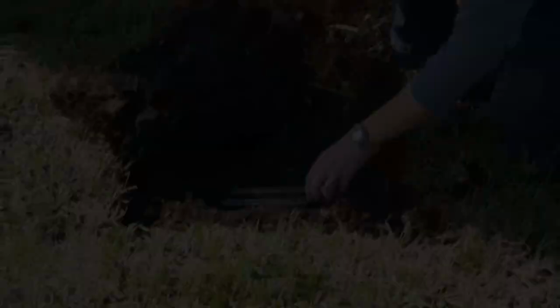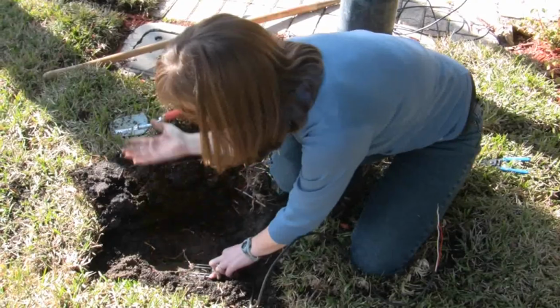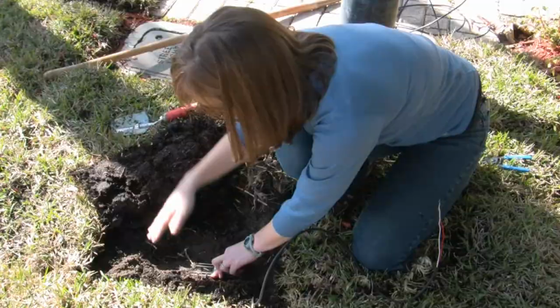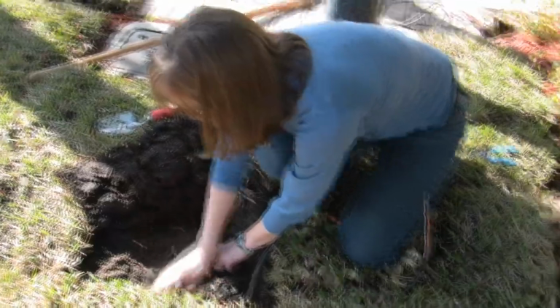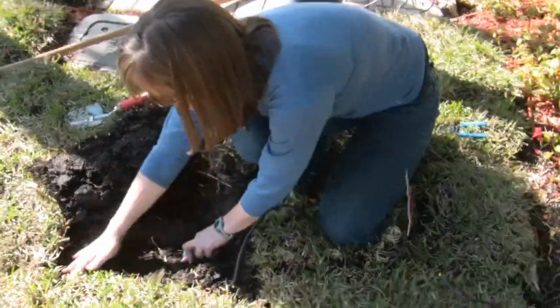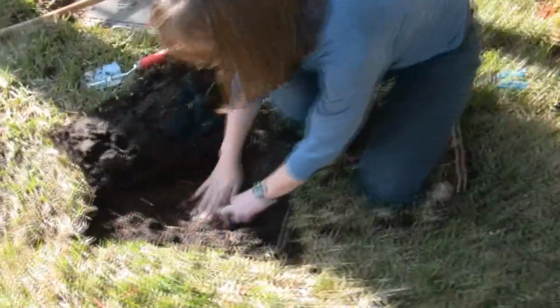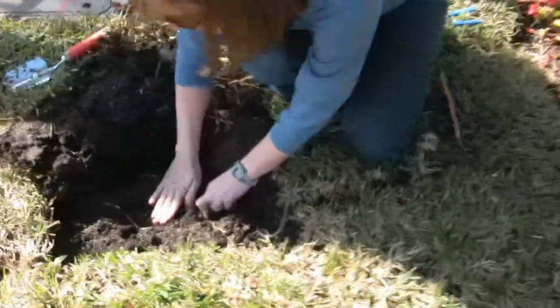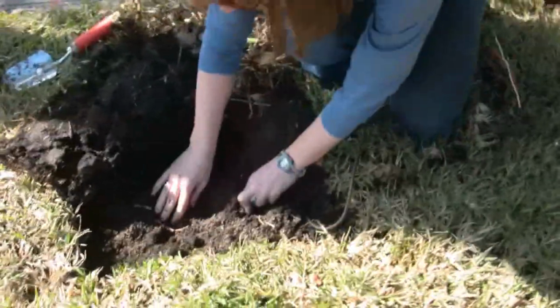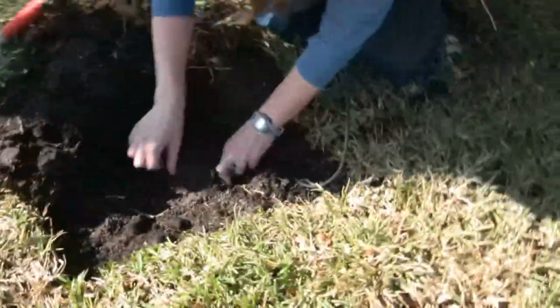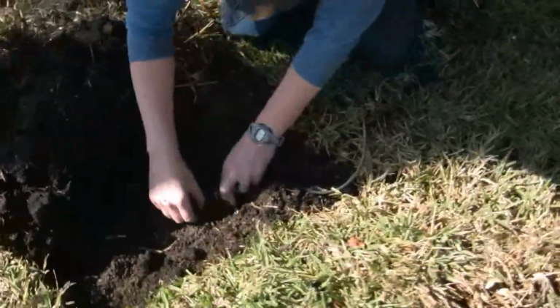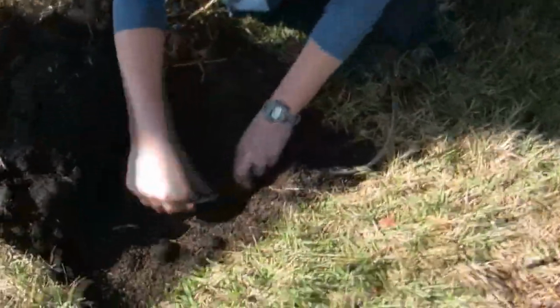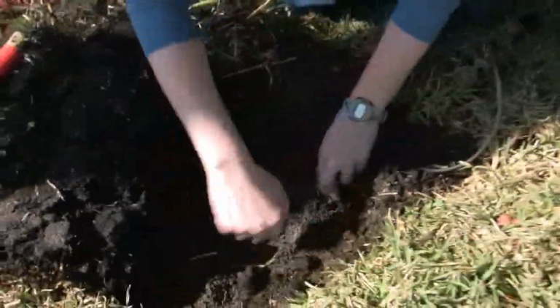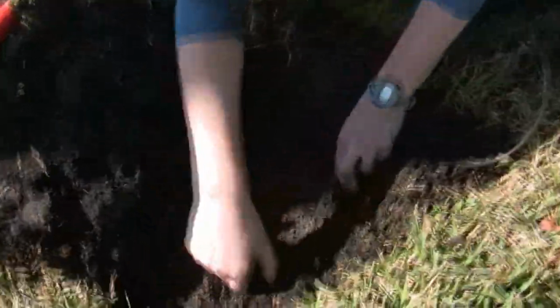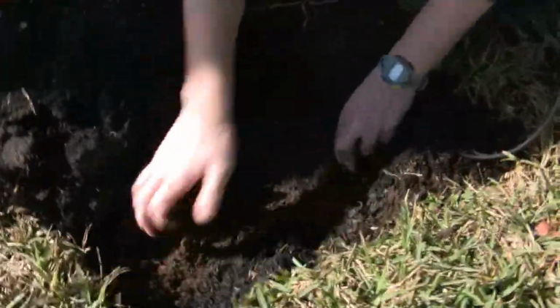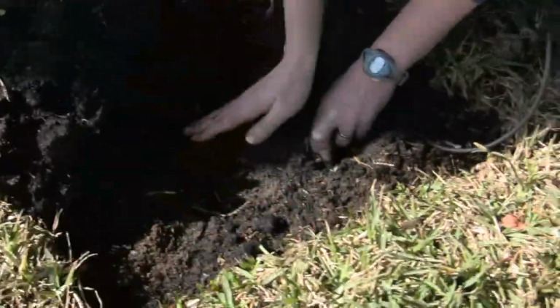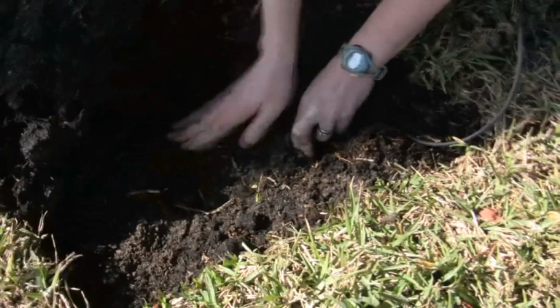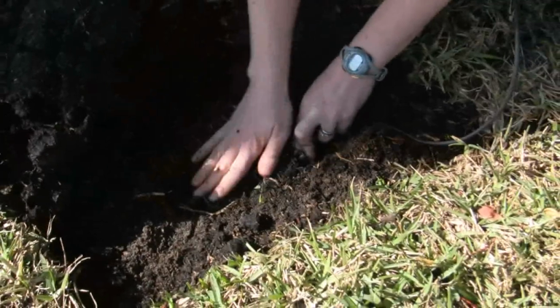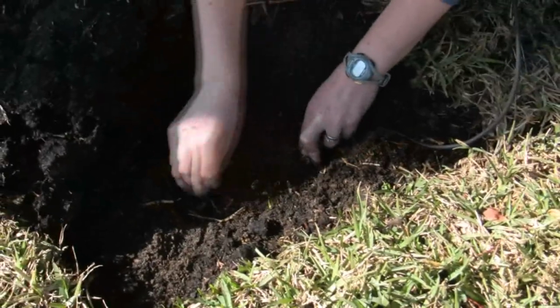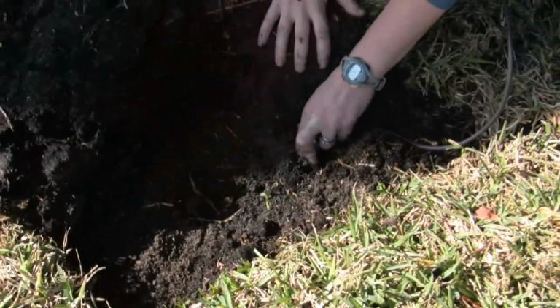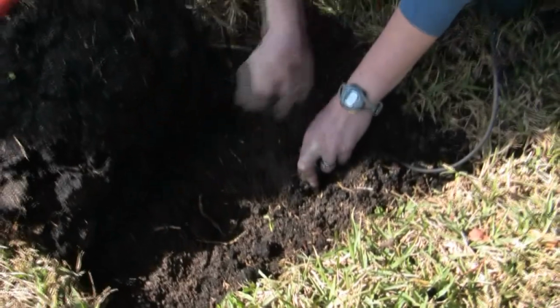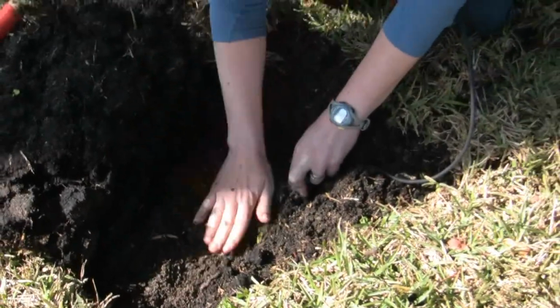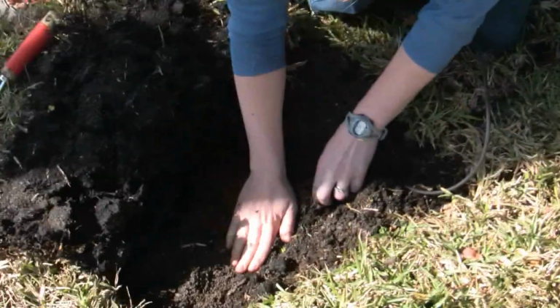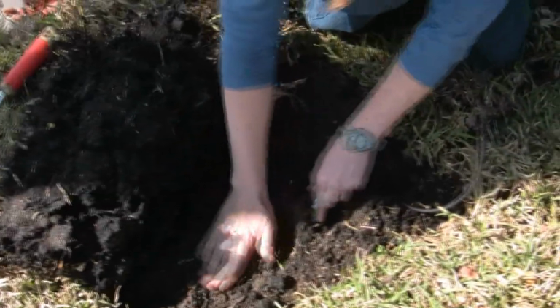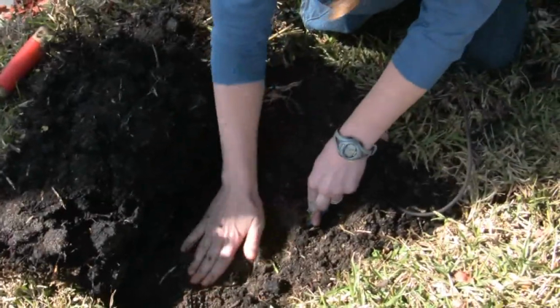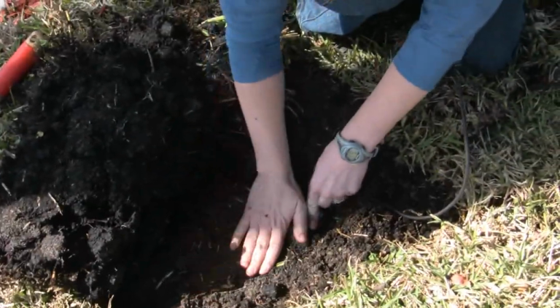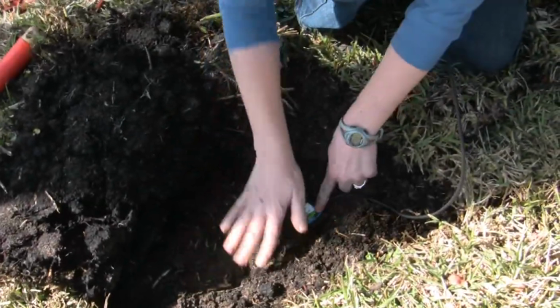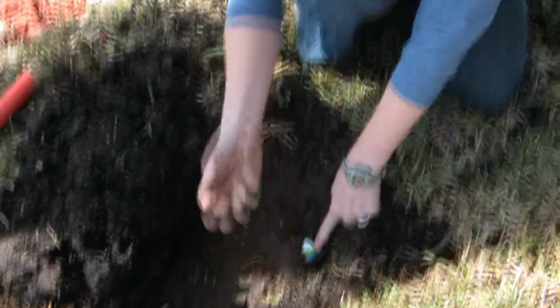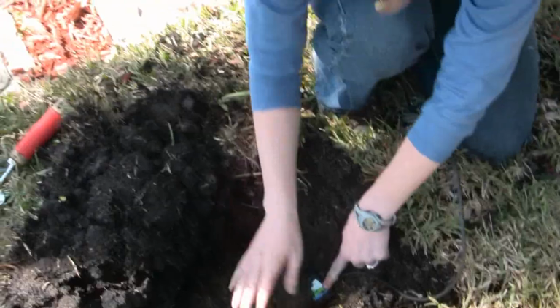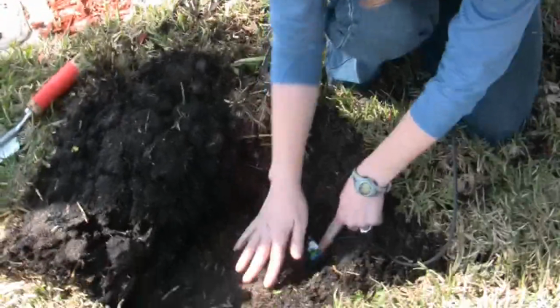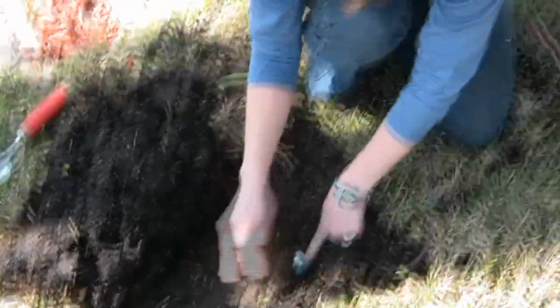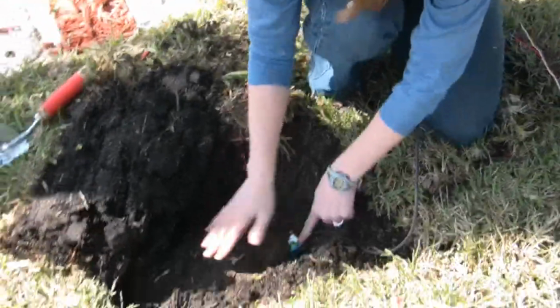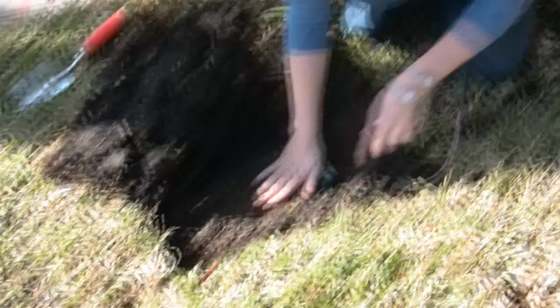Before I pull the grass over, I want to pack some of the dirt around the sensor, avoiding rocks — just dirt, hopefully. I don't want to pack too hard, but just hard enough to get good contact between the soil and the sensor.